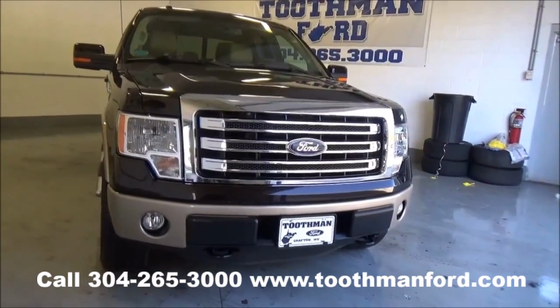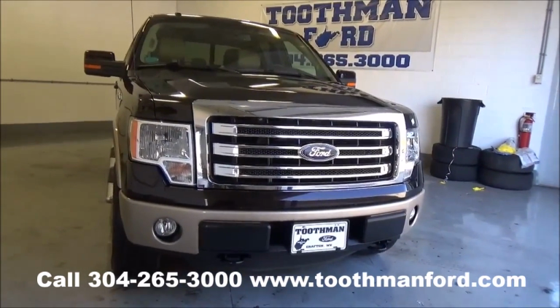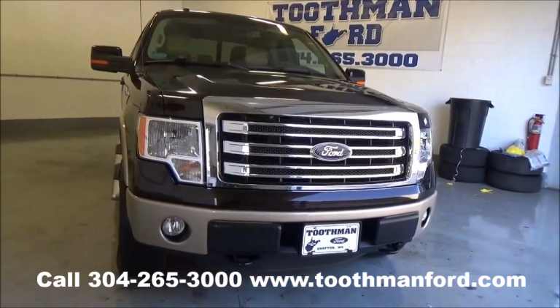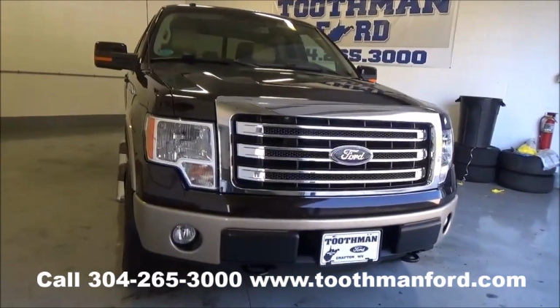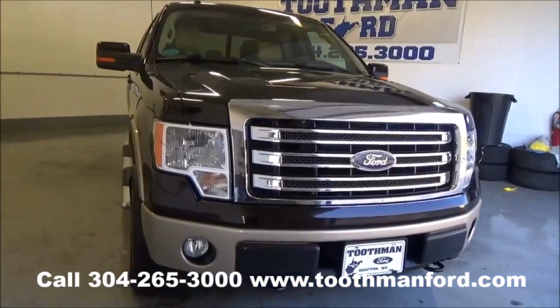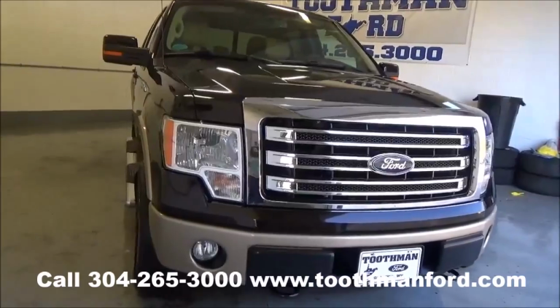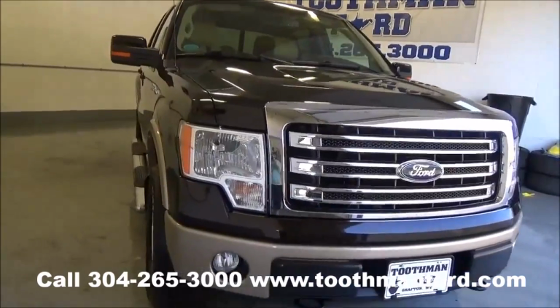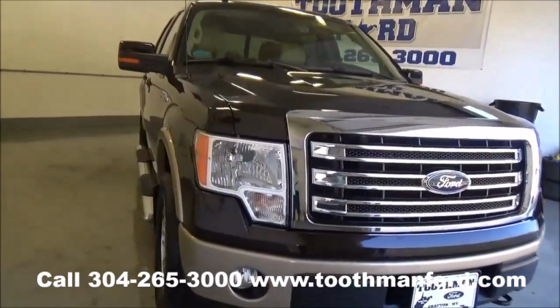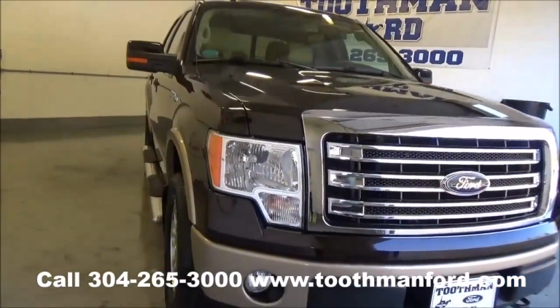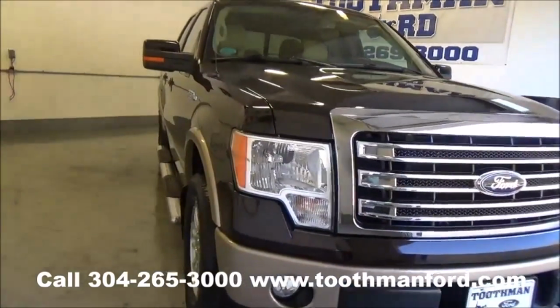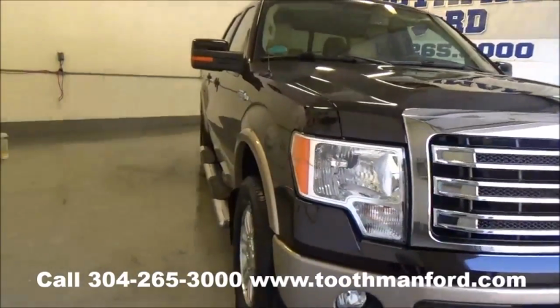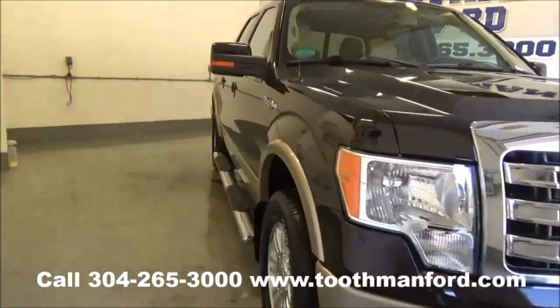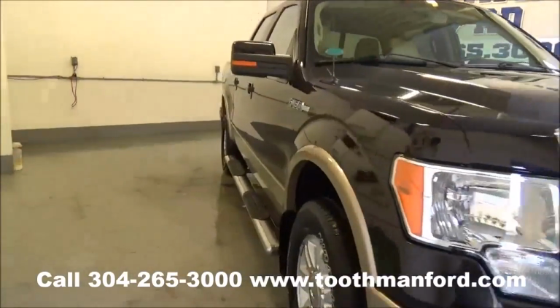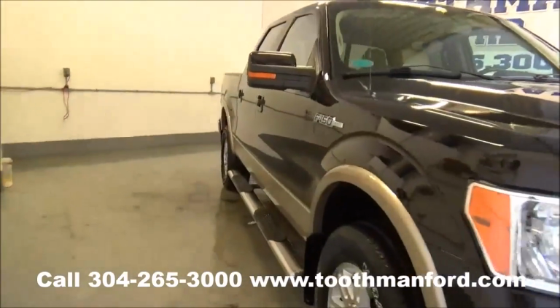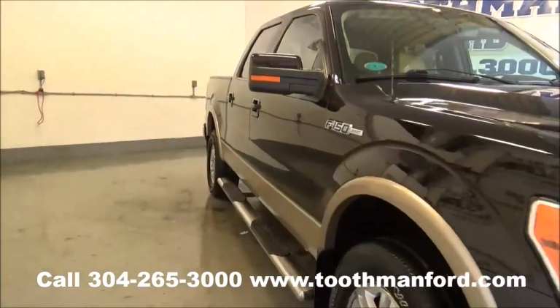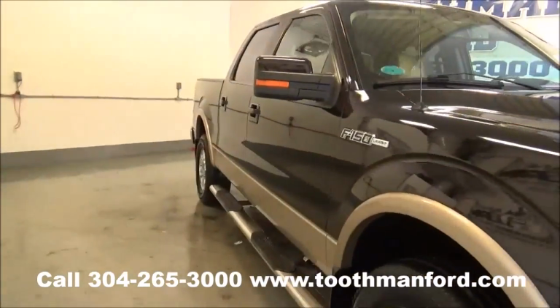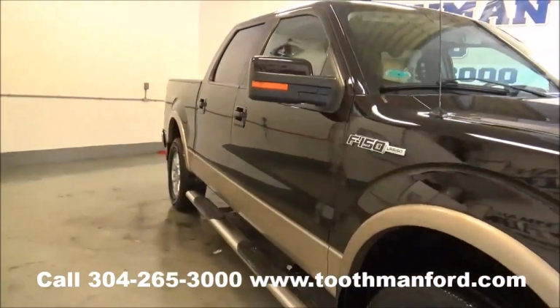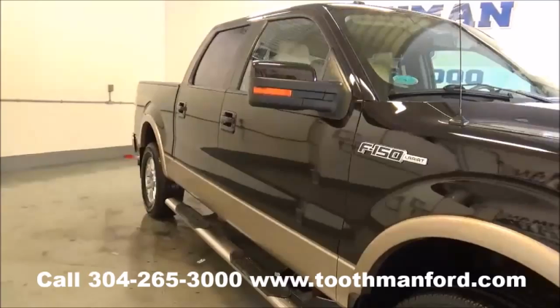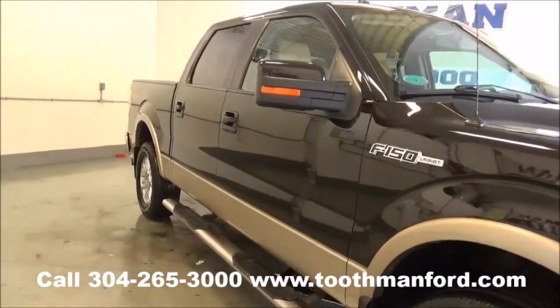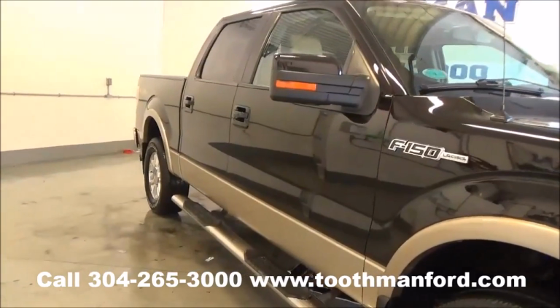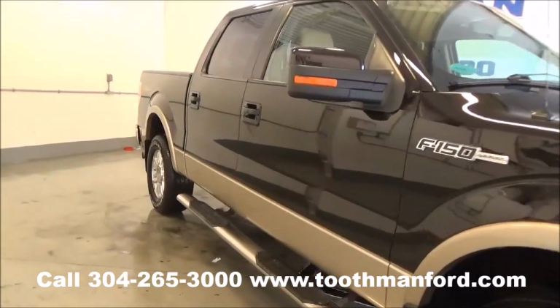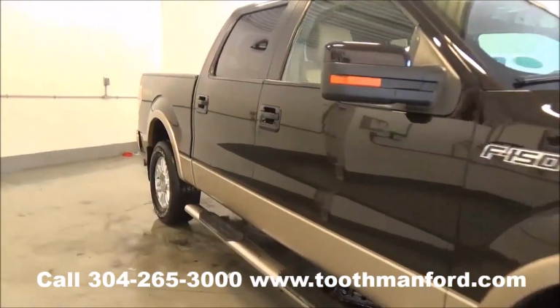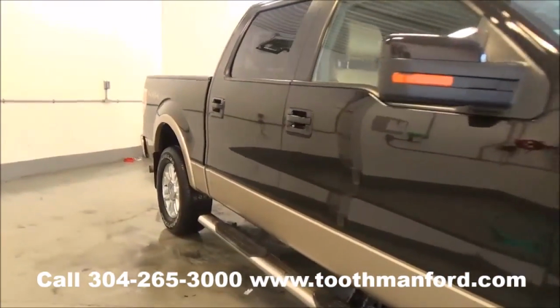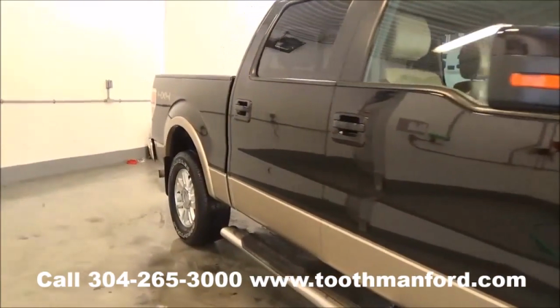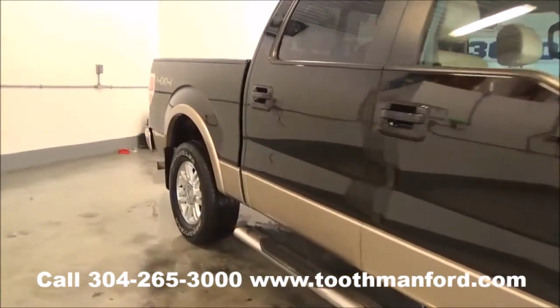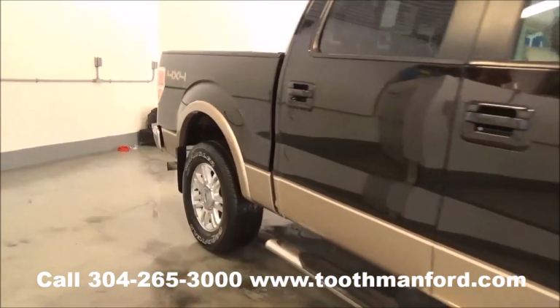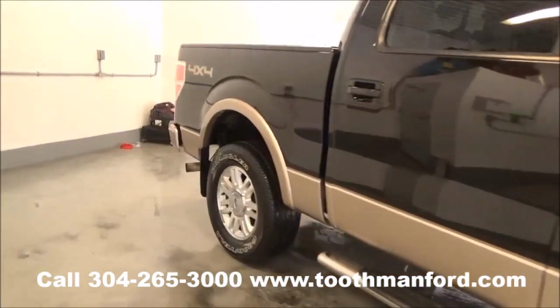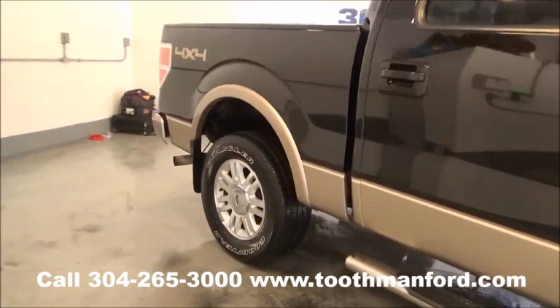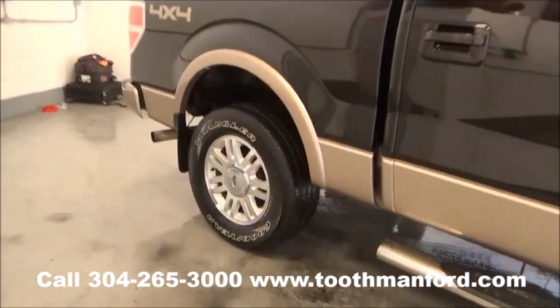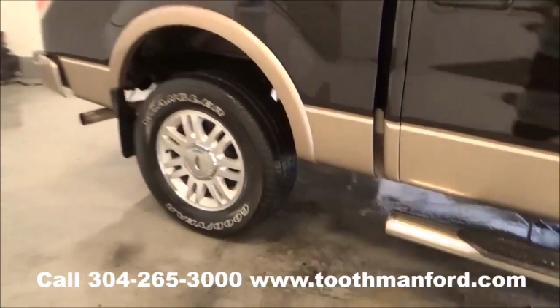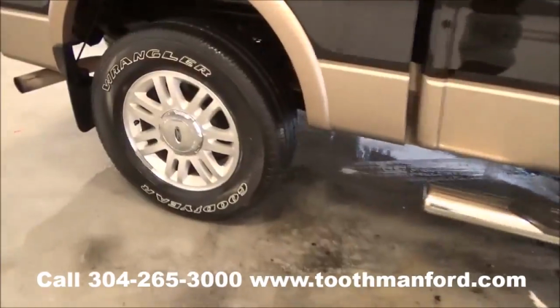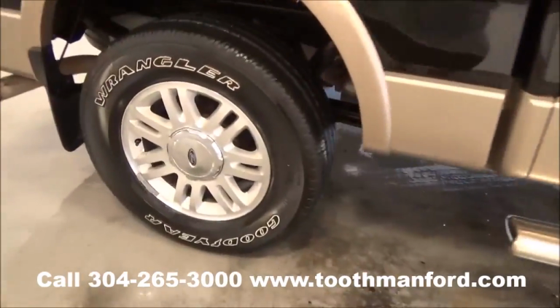It's a 2013 Ford F-150 Lariat. It has the fog lights in the front, turn signals in the mirrors, and running boards. It's a super crew, and the tires and wheels are in excellent condition.